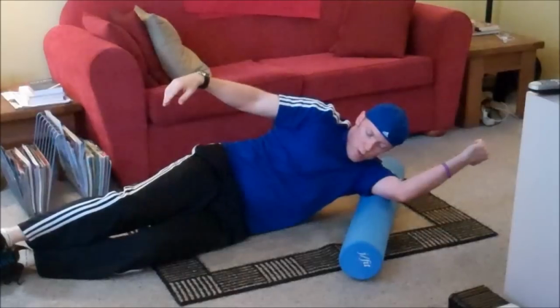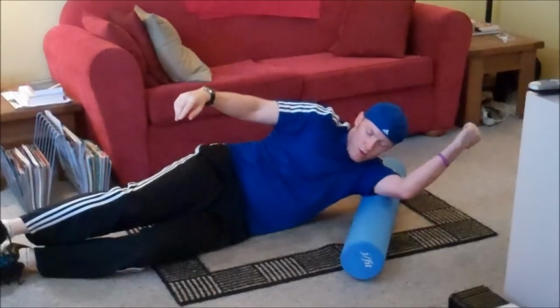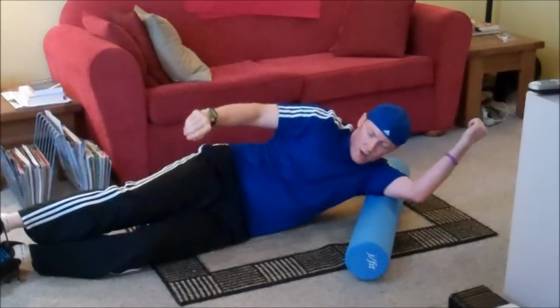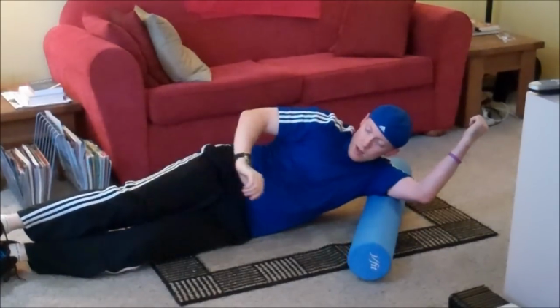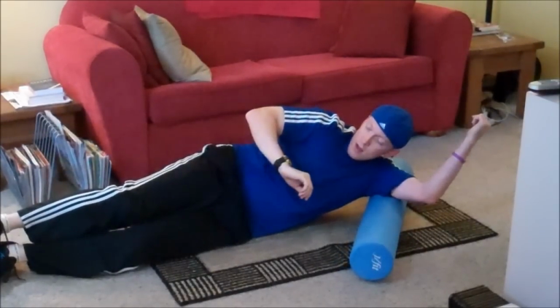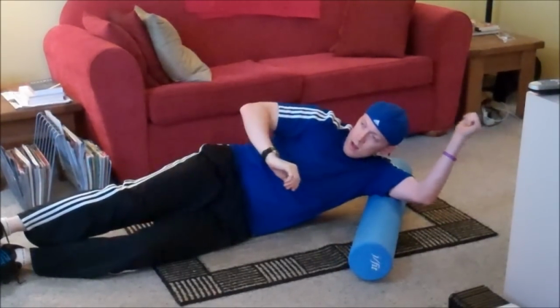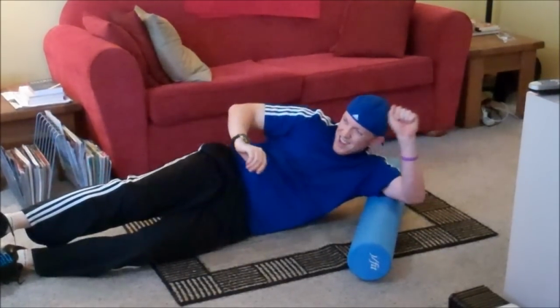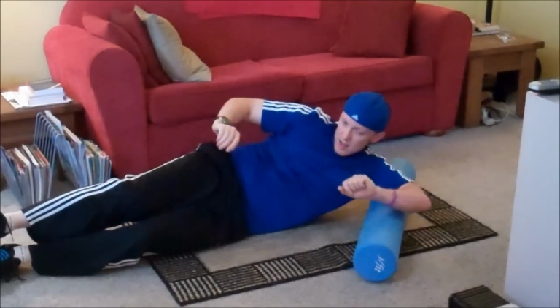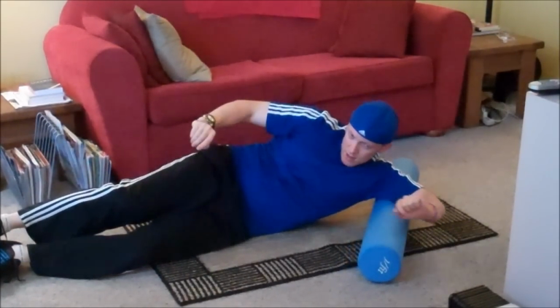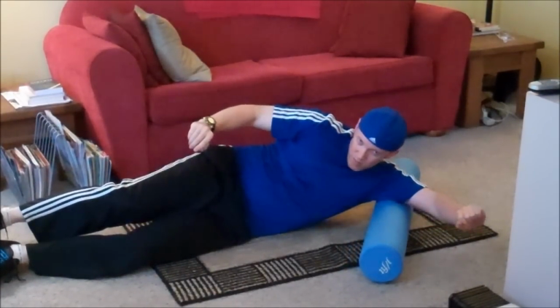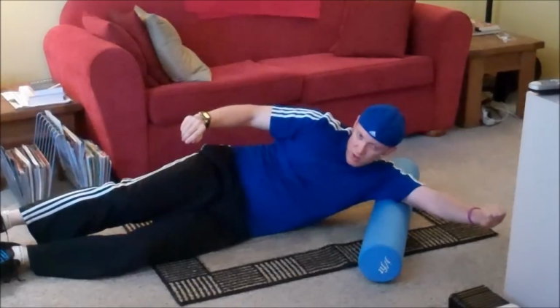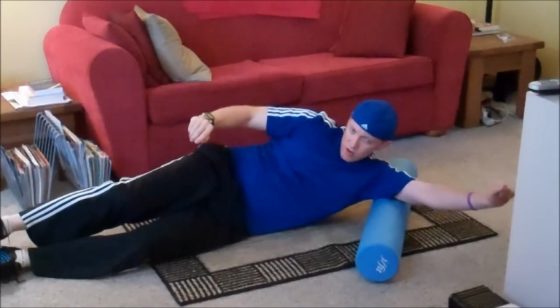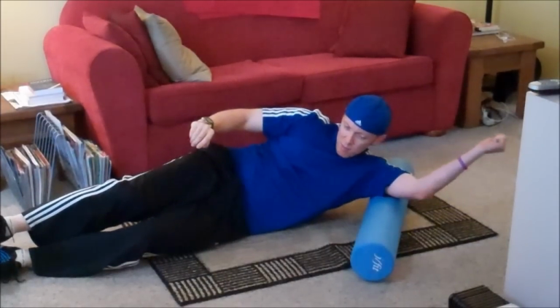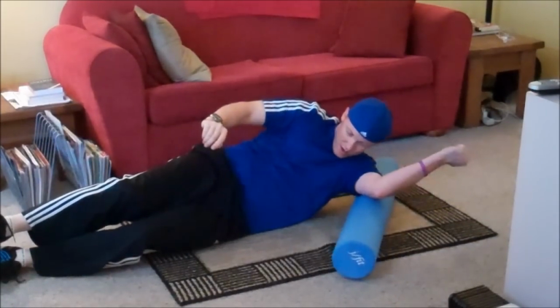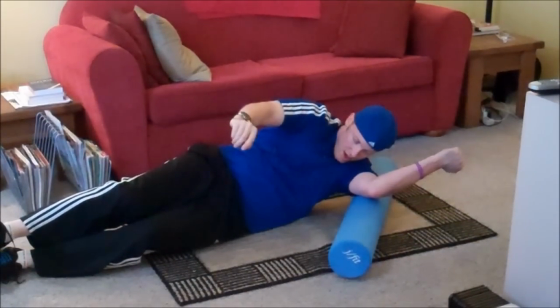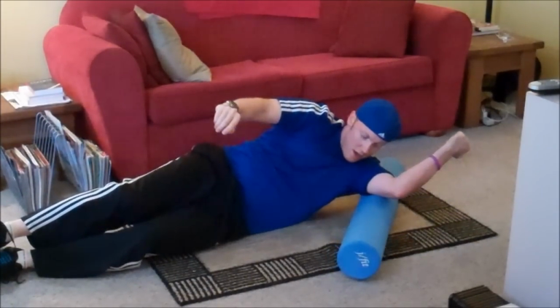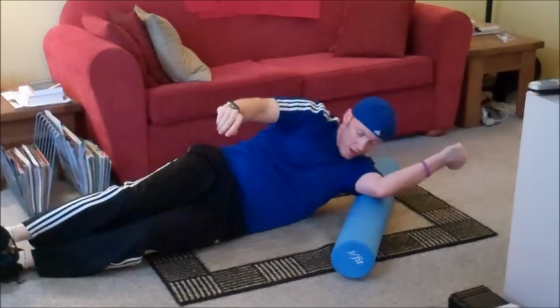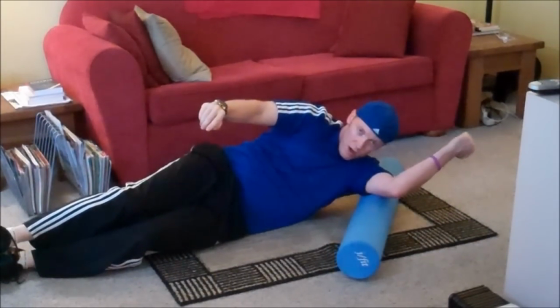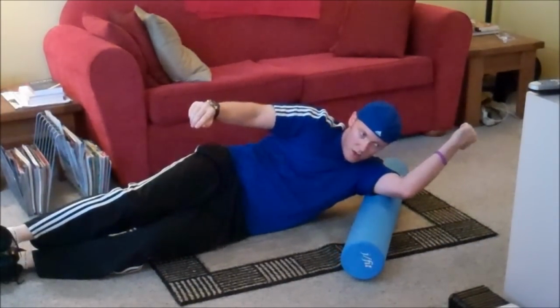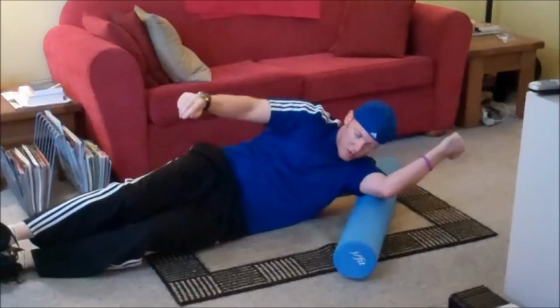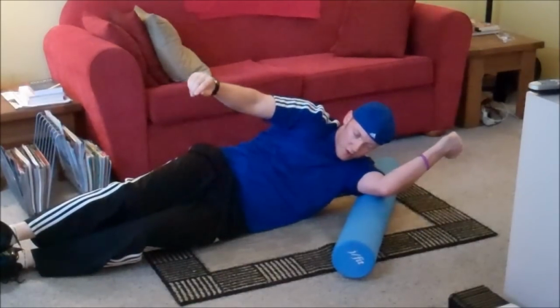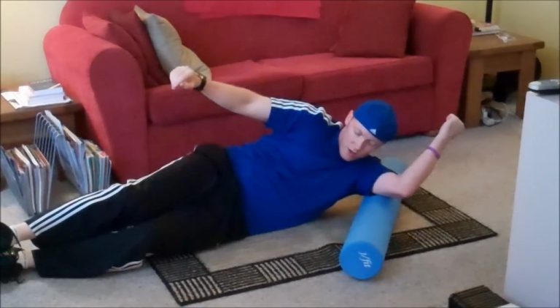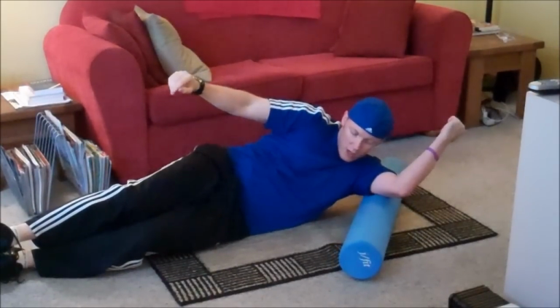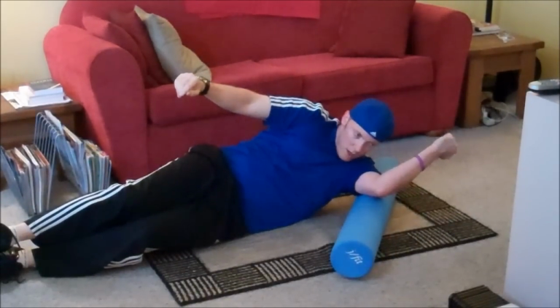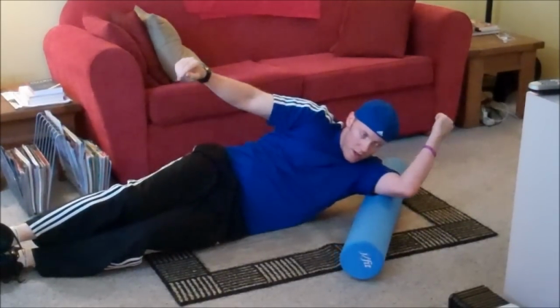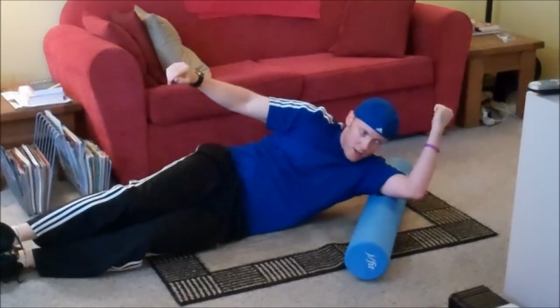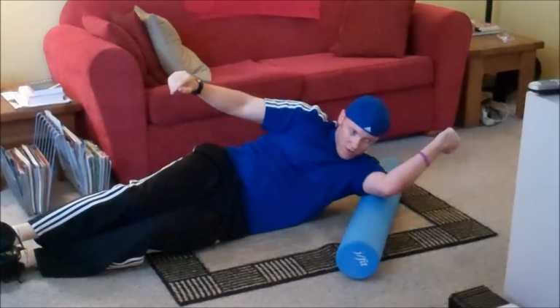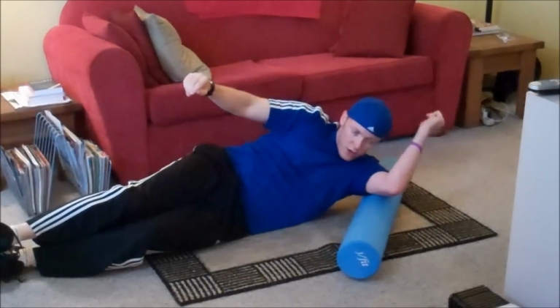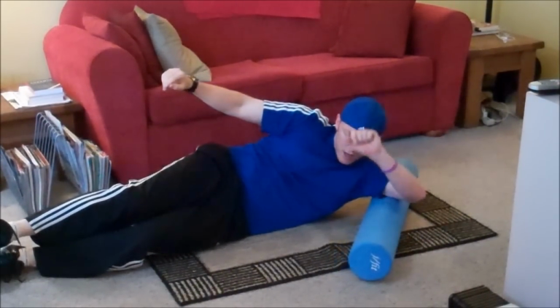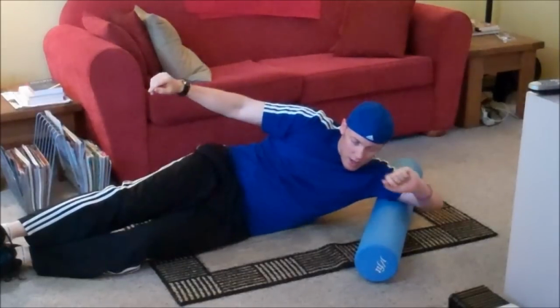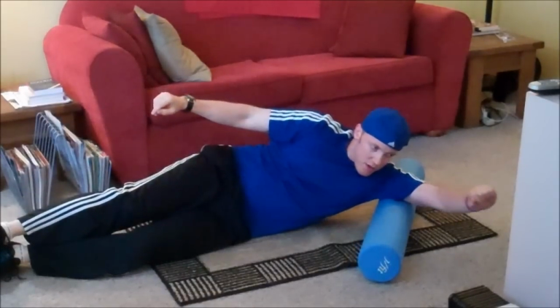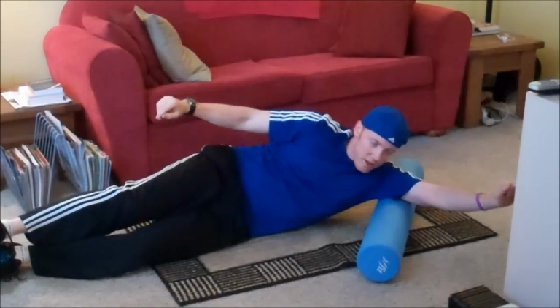Other side. This may seem like a long time, but it takes a while. It's like a massage — you don't get a 10-second massage. Same idea.